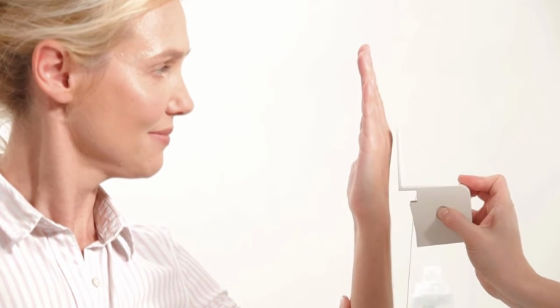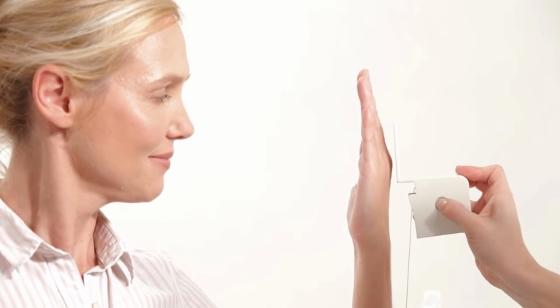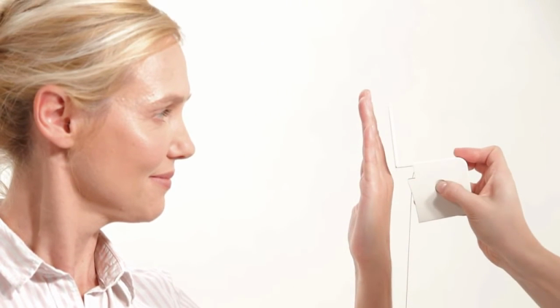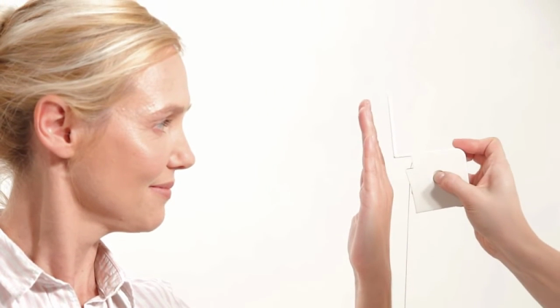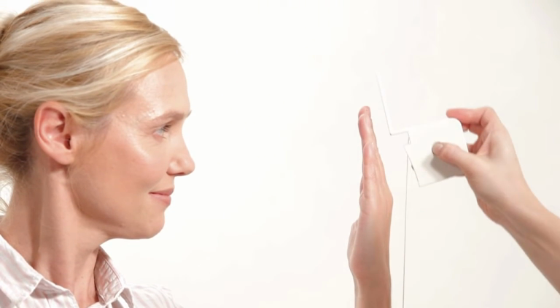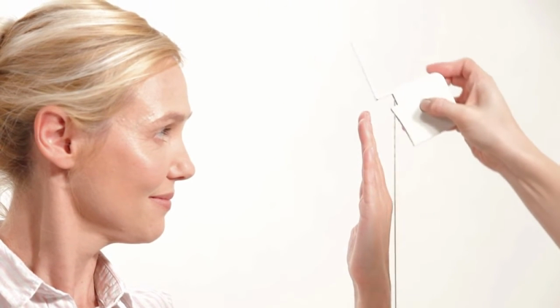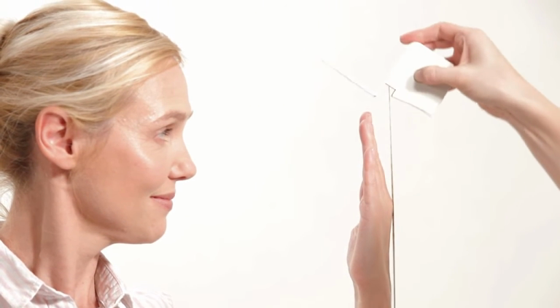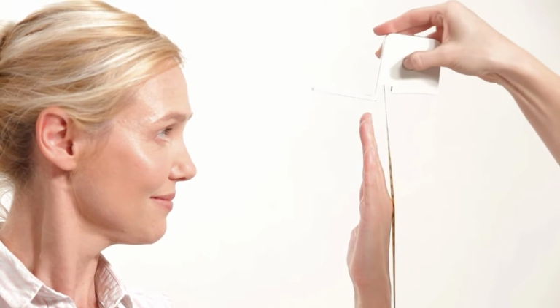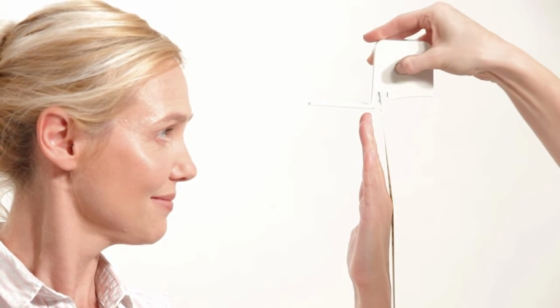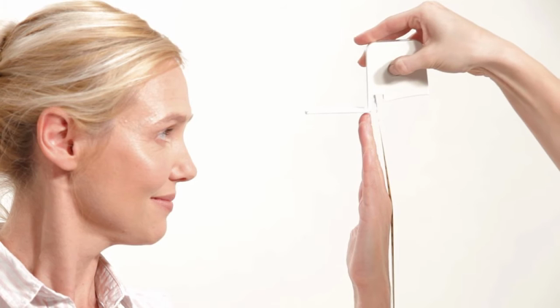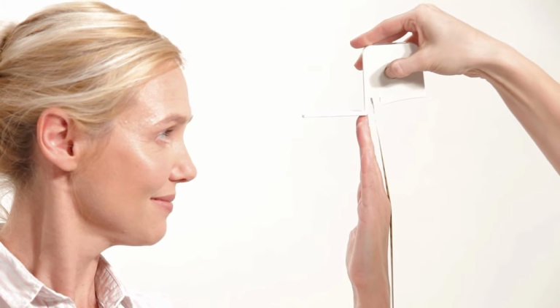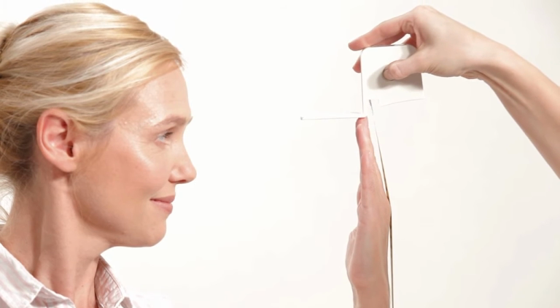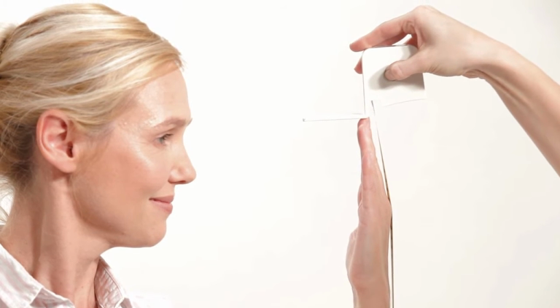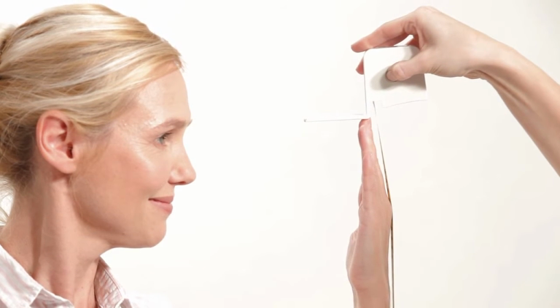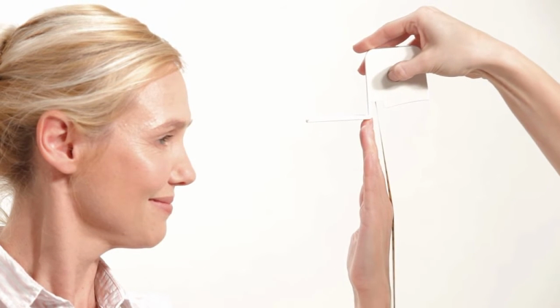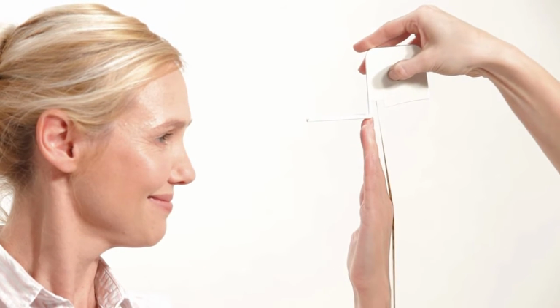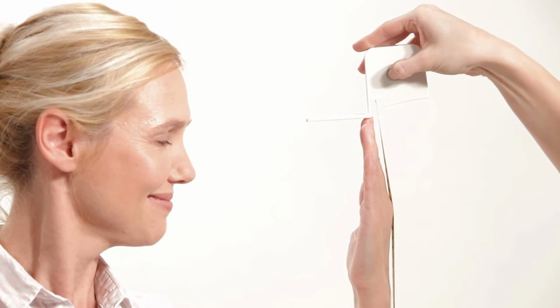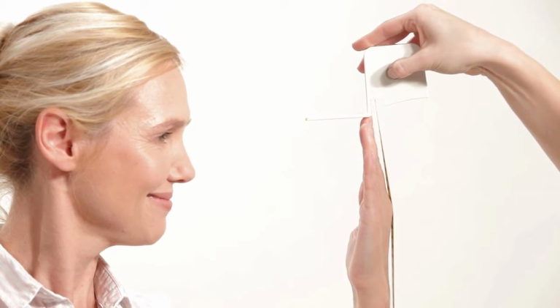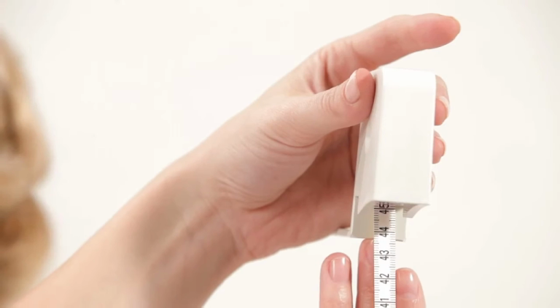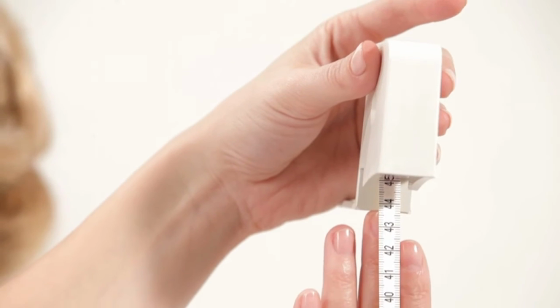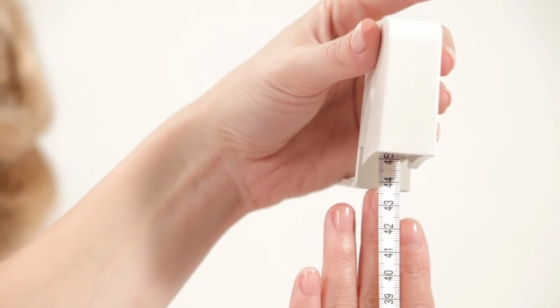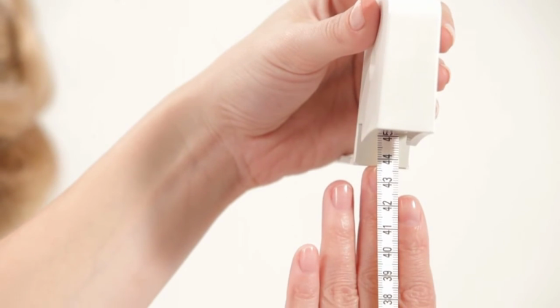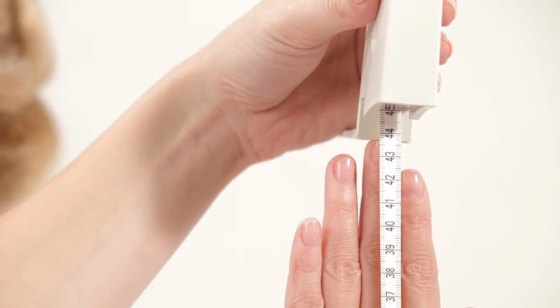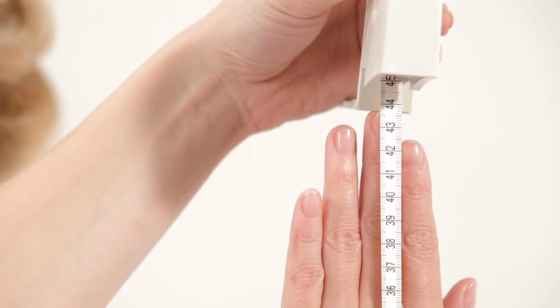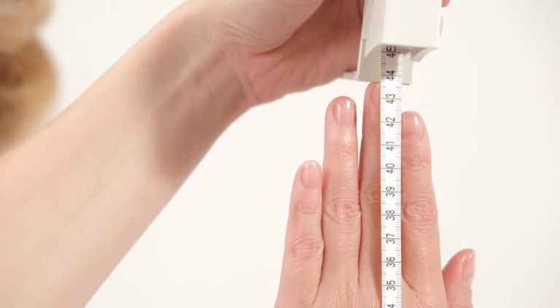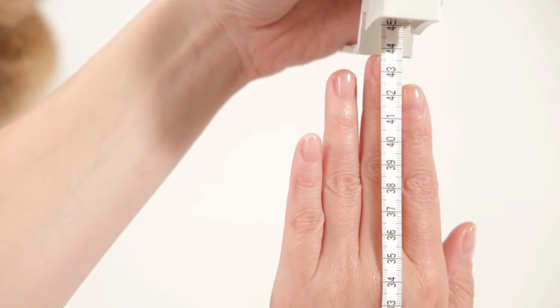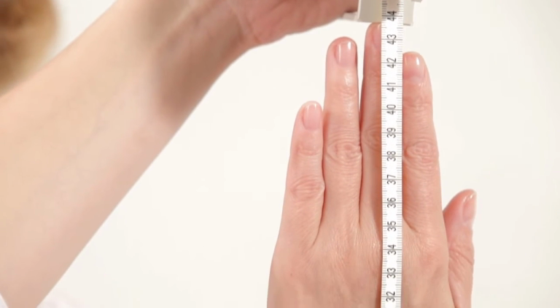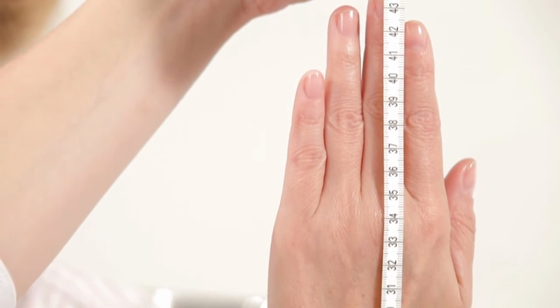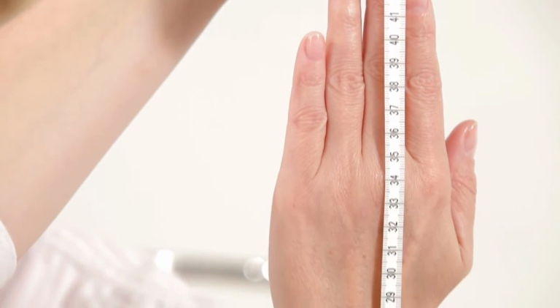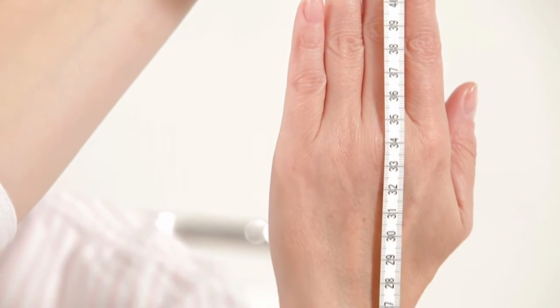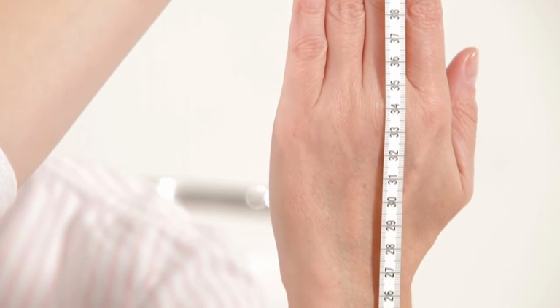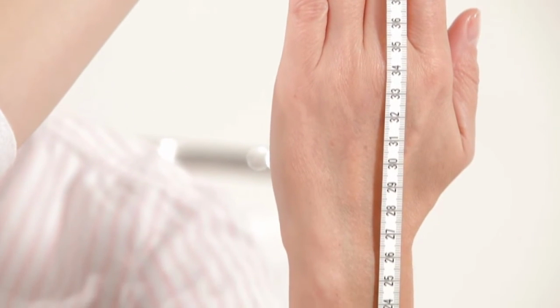While measuring, make sure that the gauge's platform is on the desk and the subject's fingers are straight and extended. Measure the distance between the gauge platform and the tip of the third finger.